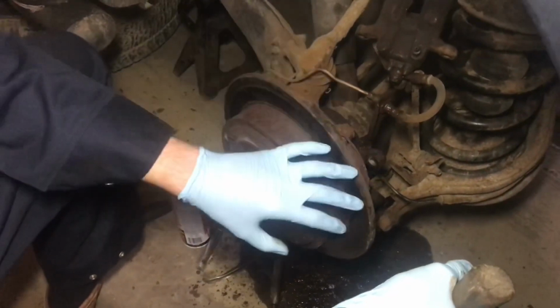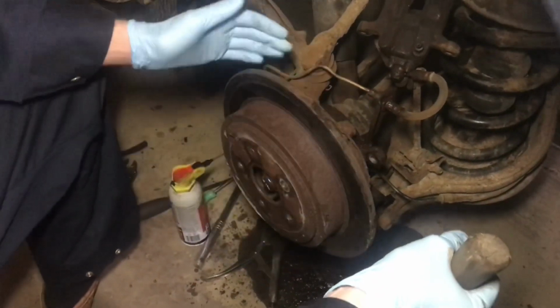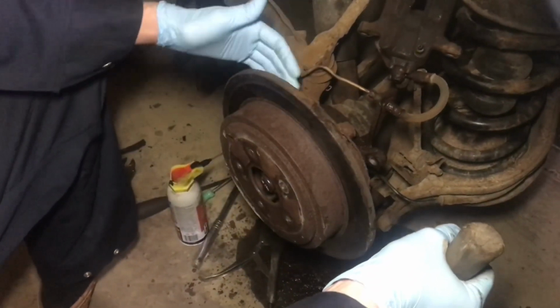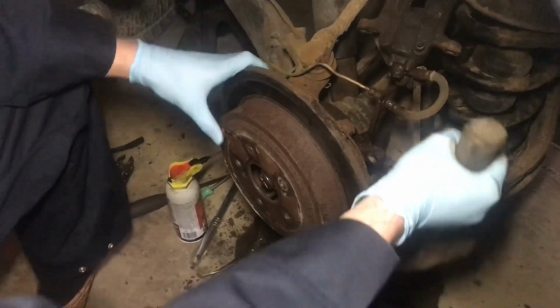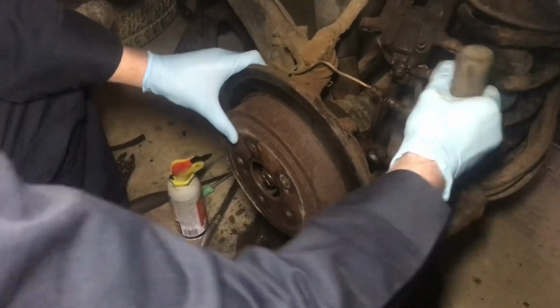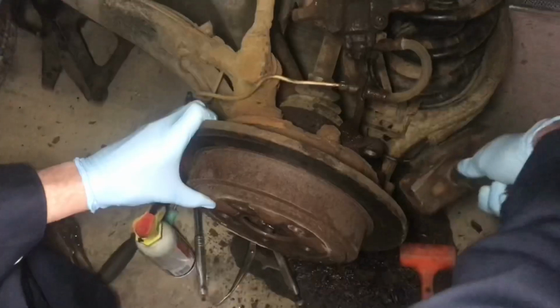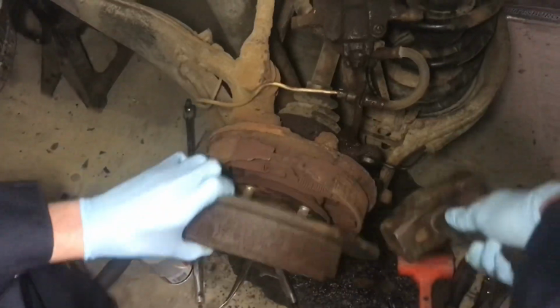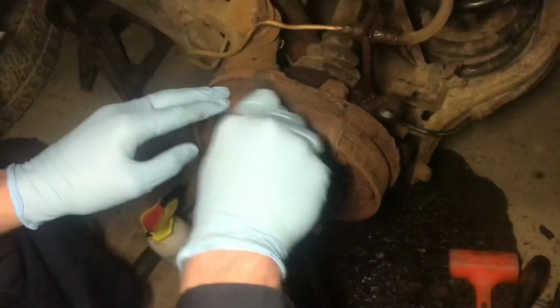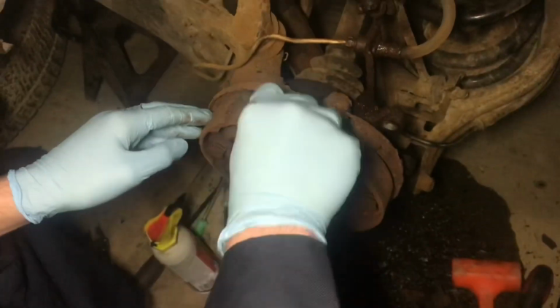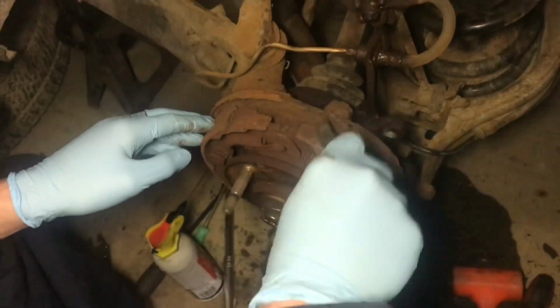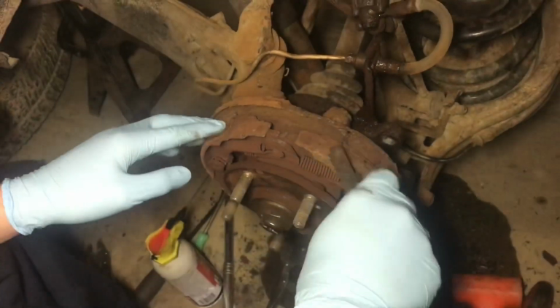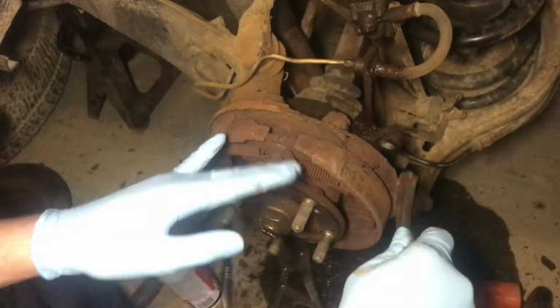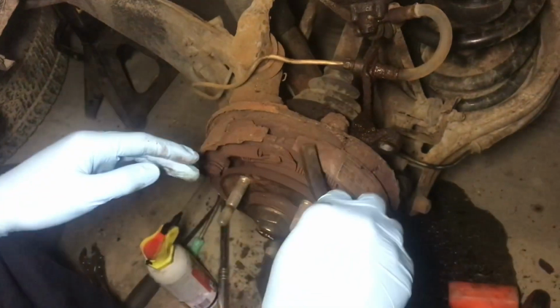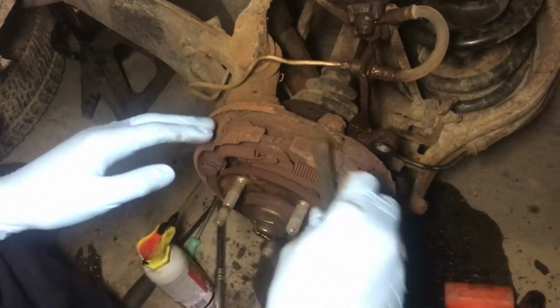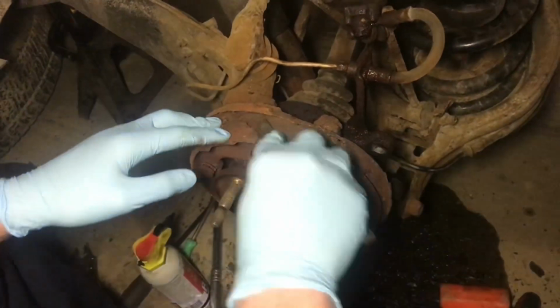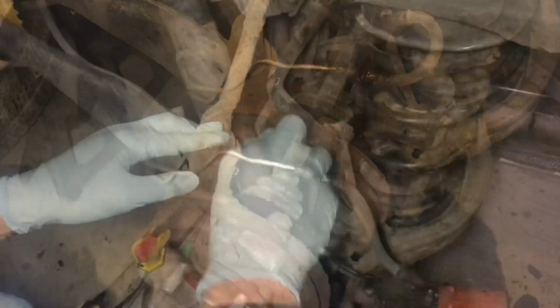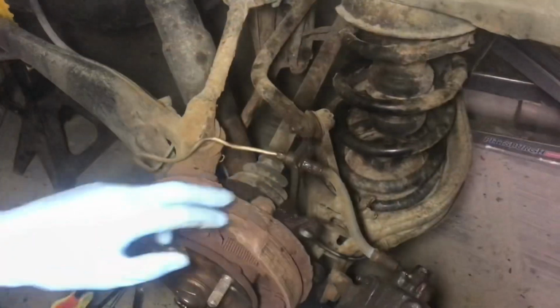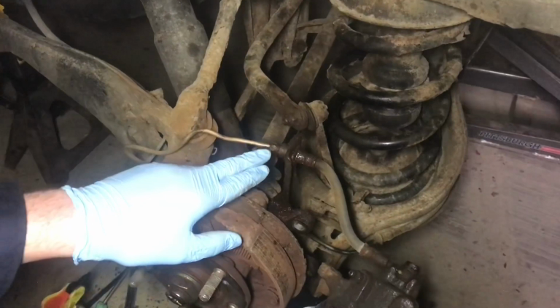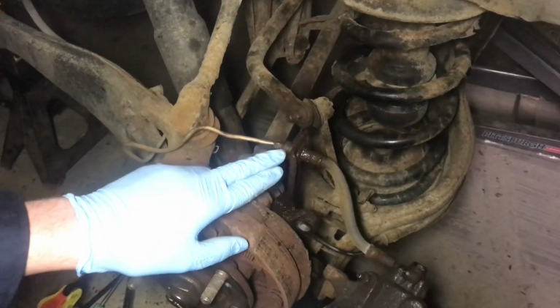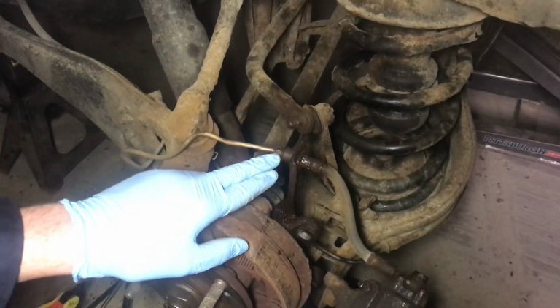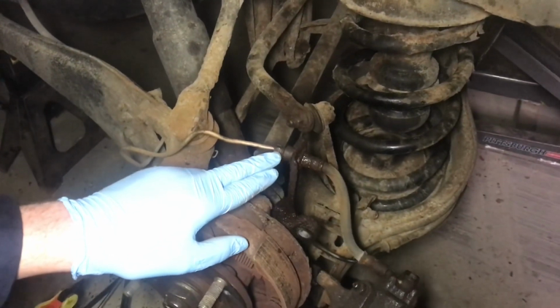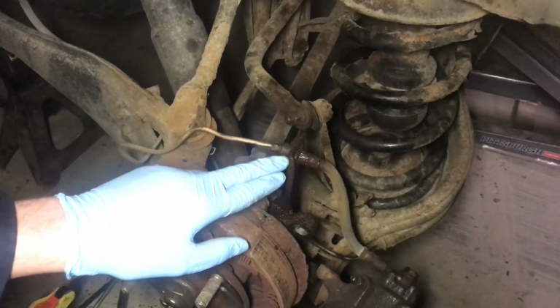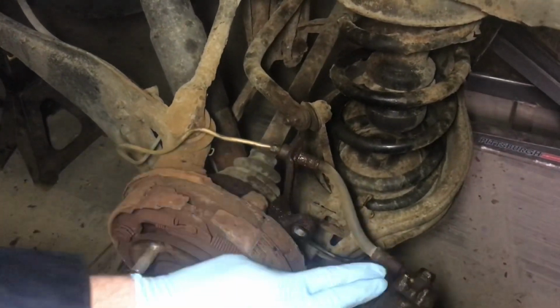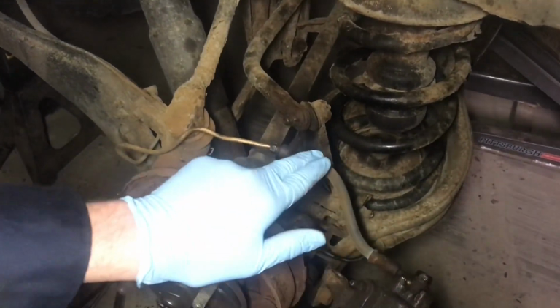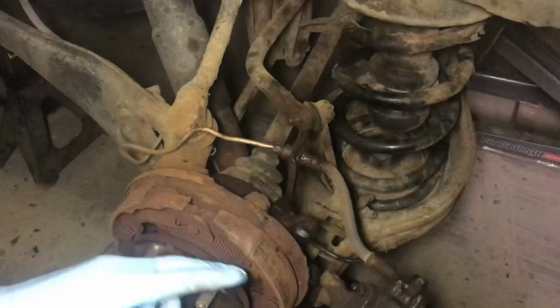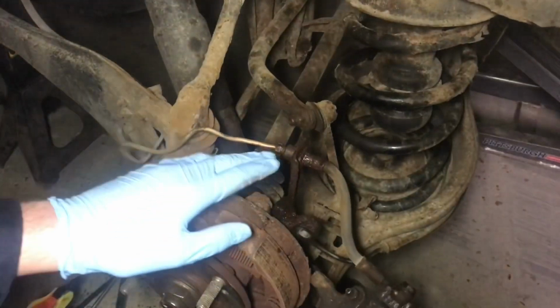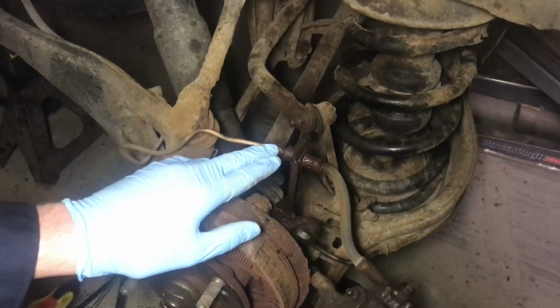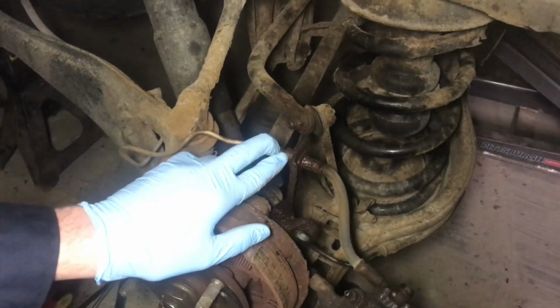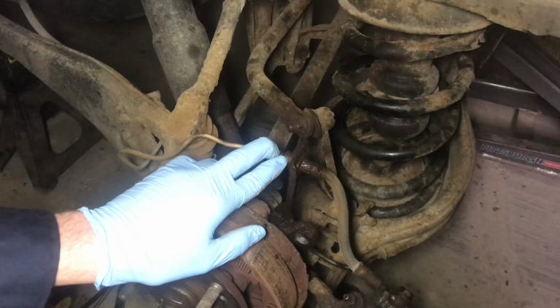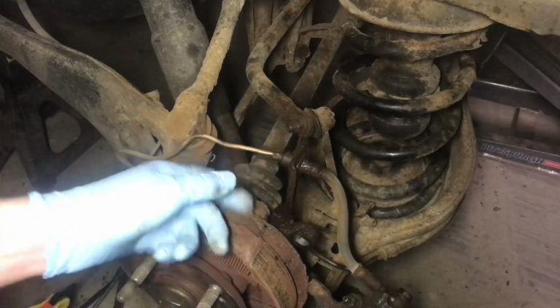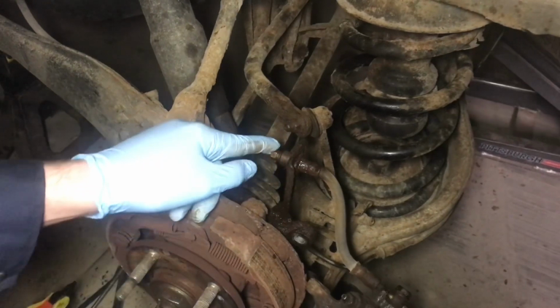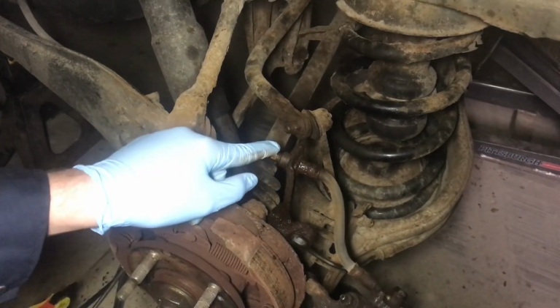We've got the caliper off and I'll just tap off the rotor. While I've got this open, I'm just going to knock off some of the rust in here. I got this nut right here broken loose from the caliper hose — I actually just used two pairs of vice grips on that because this is pretty rounded.